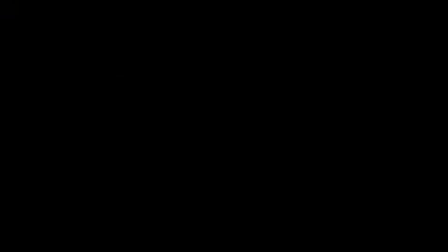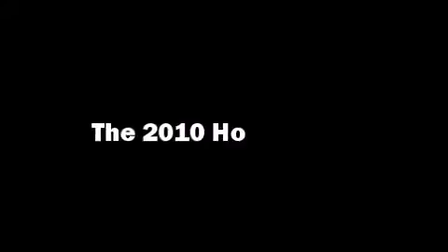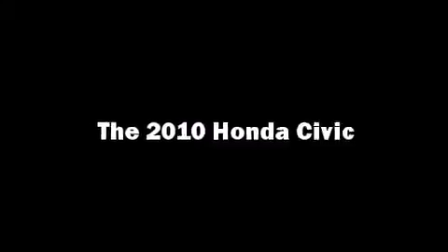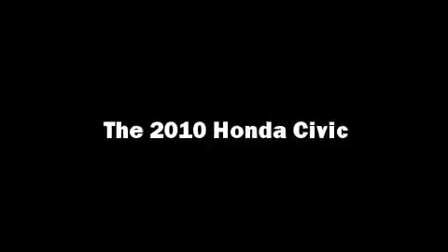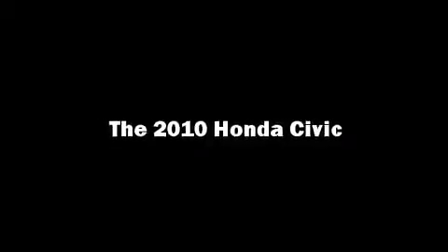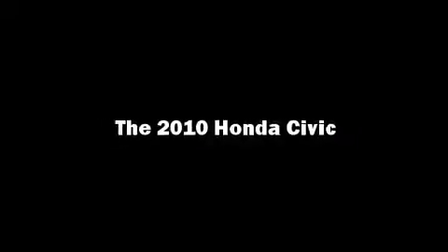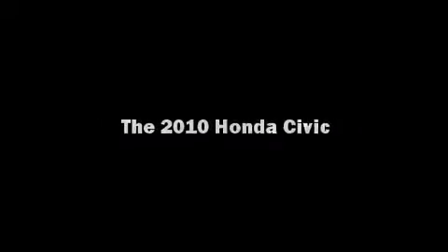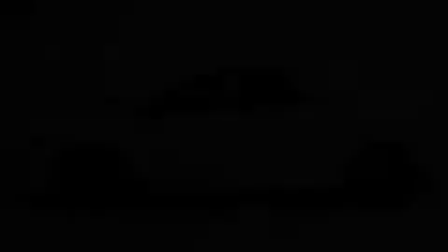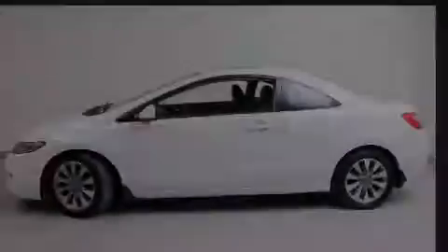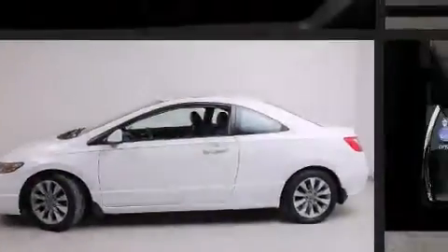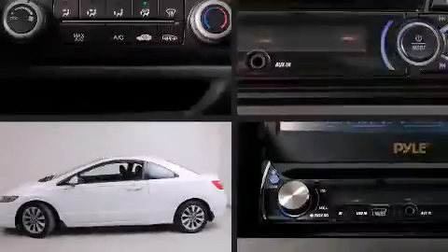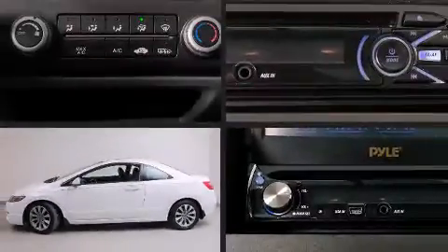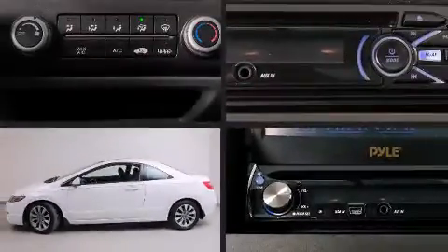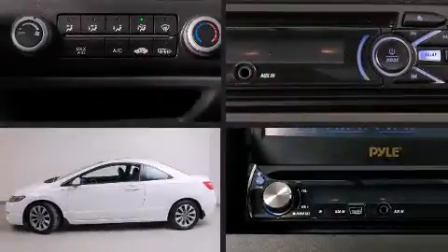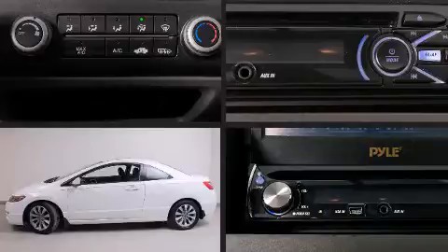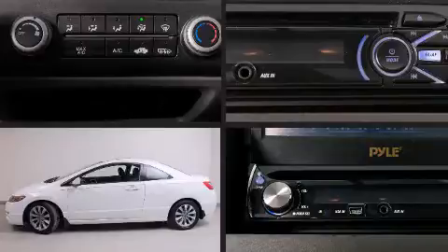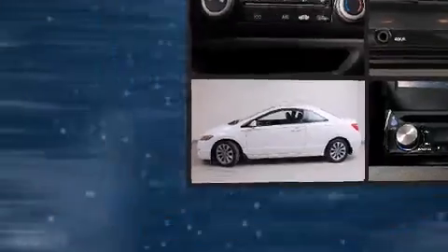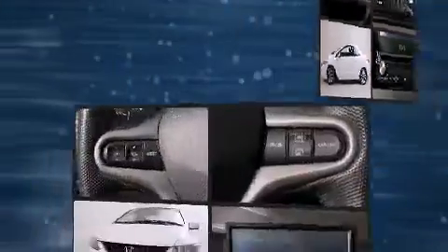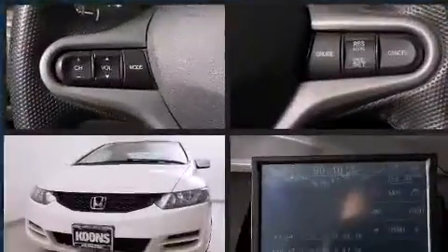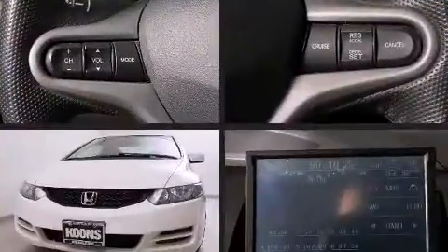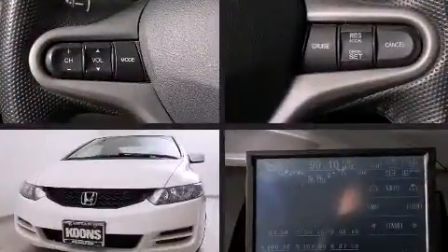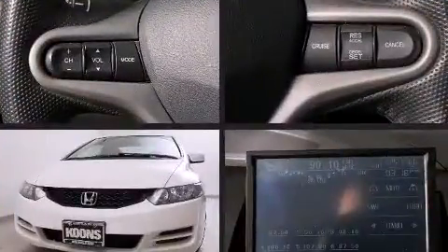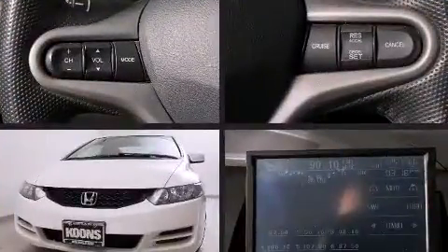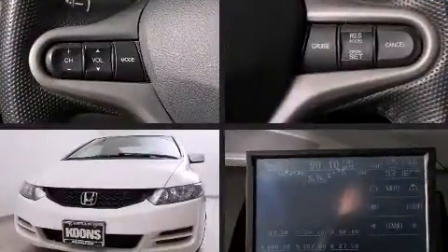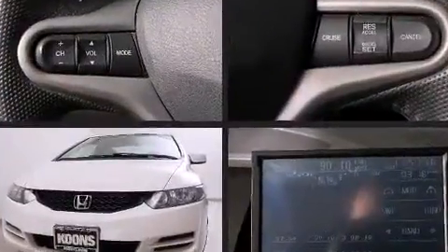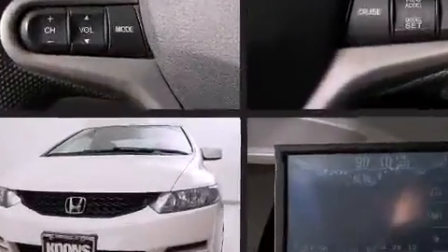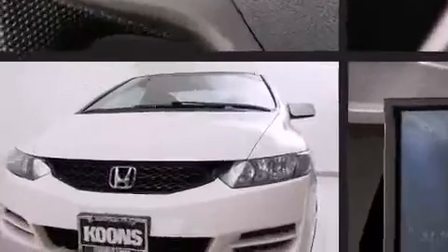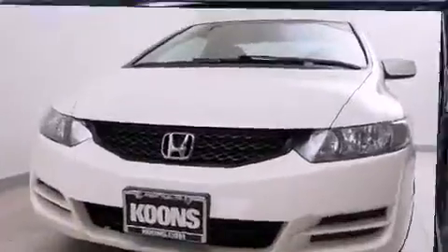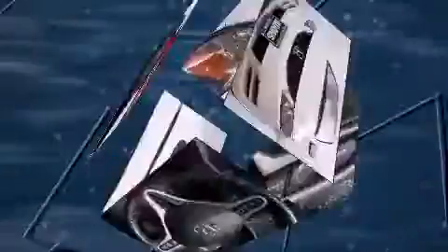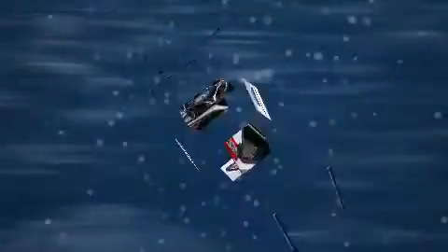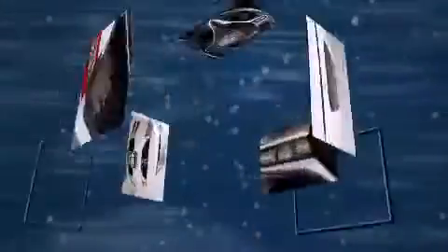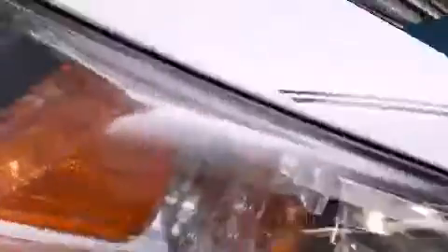Introducing the 2010 Honda Civic. This two-door, five-passenger coupe still has less than 80,000 miles. Honda made sure to keep road handling and sportiness at the top of its priority list.